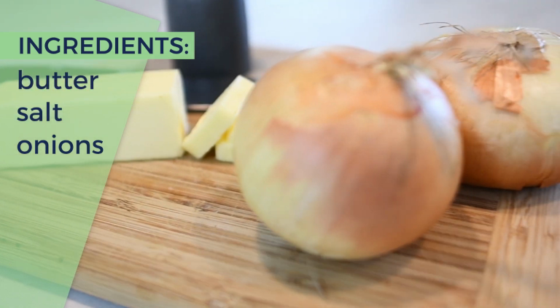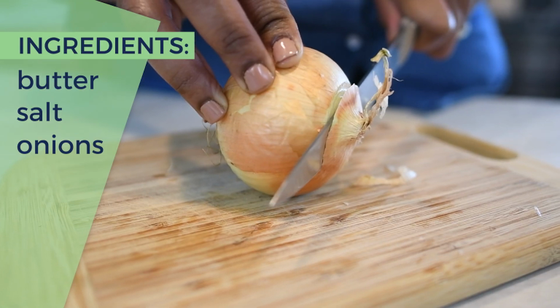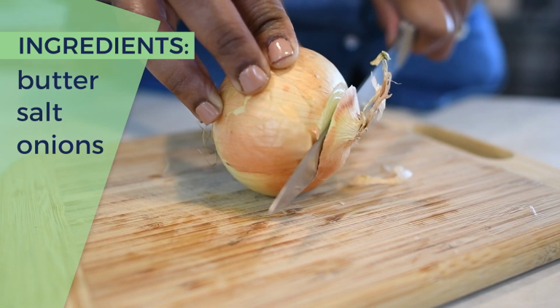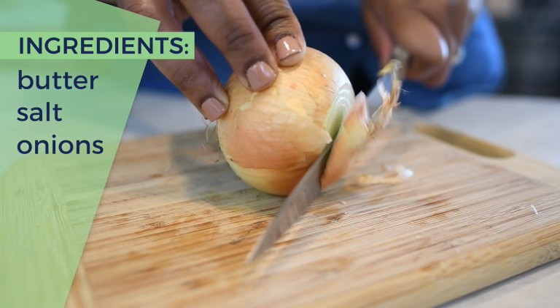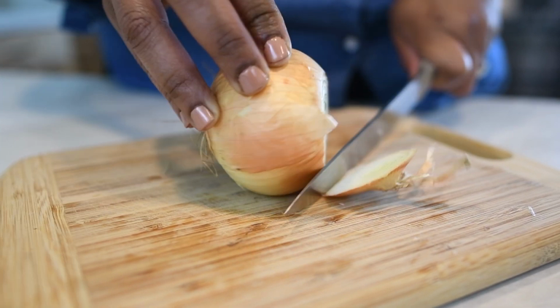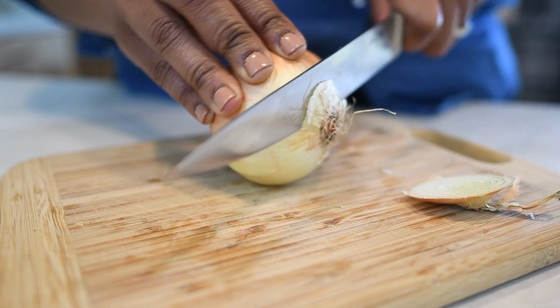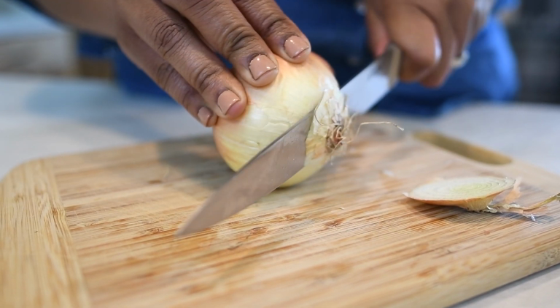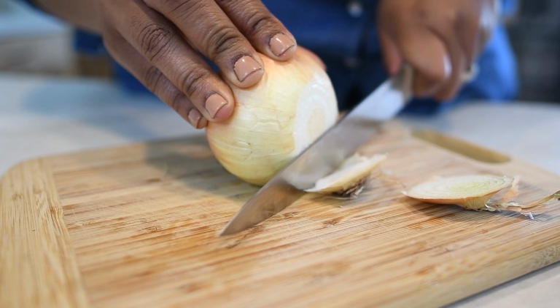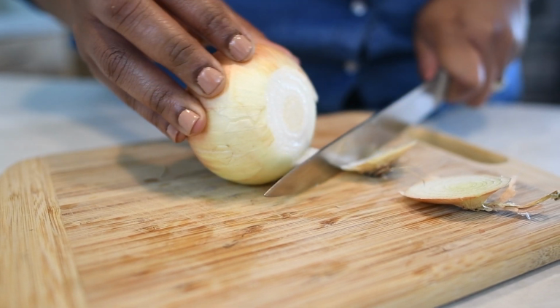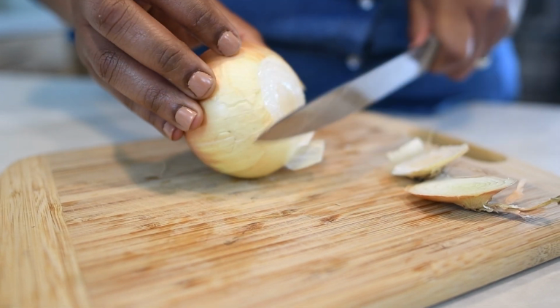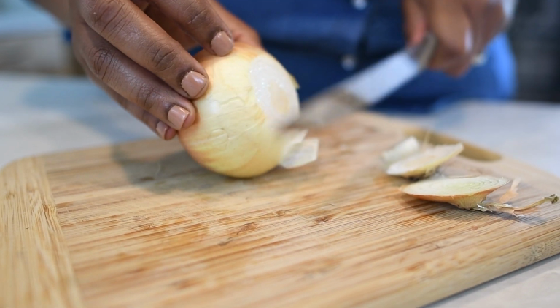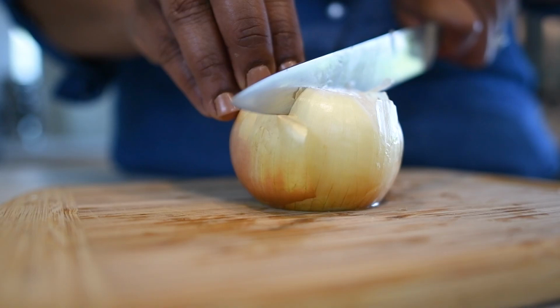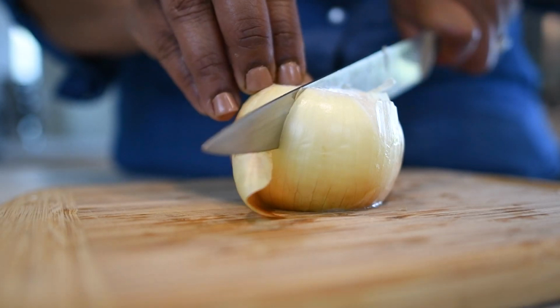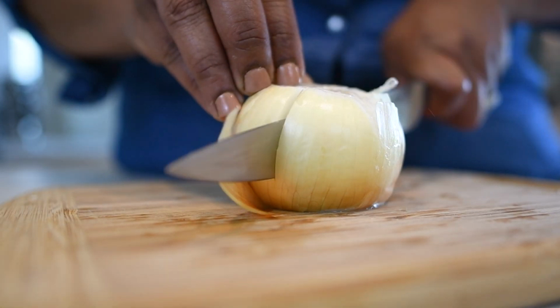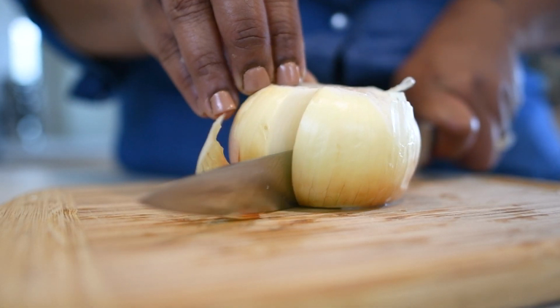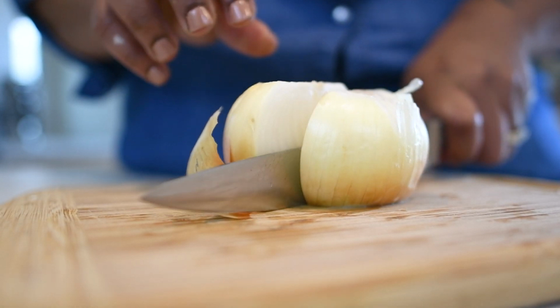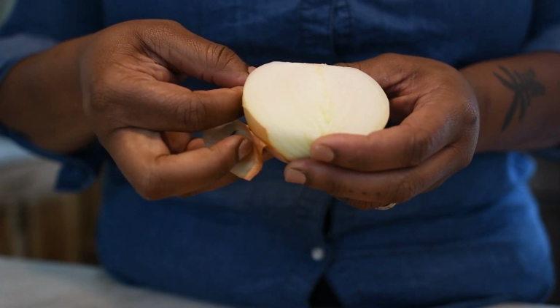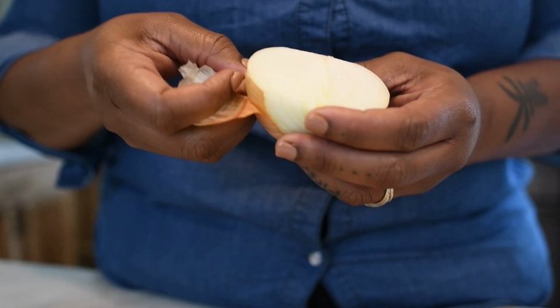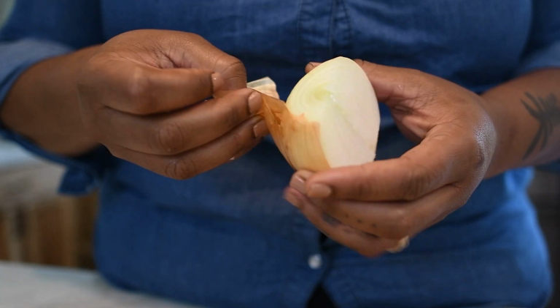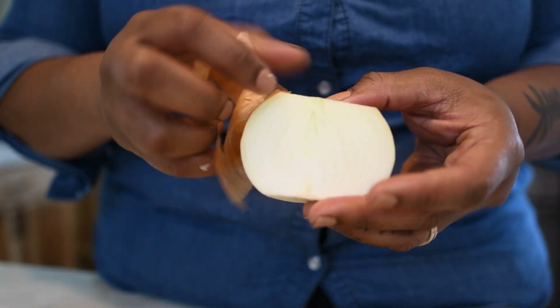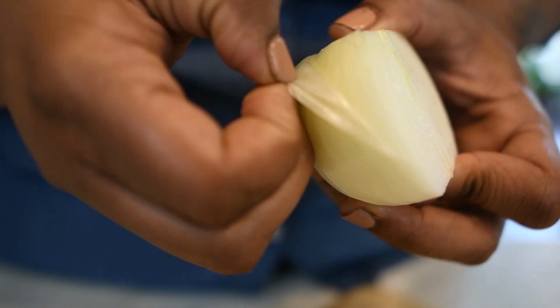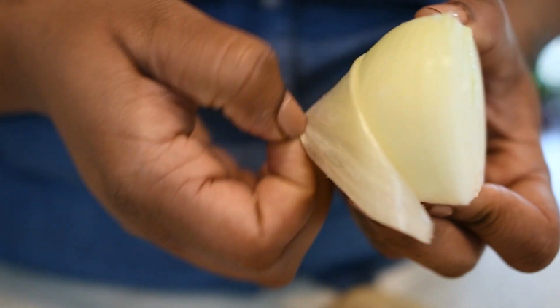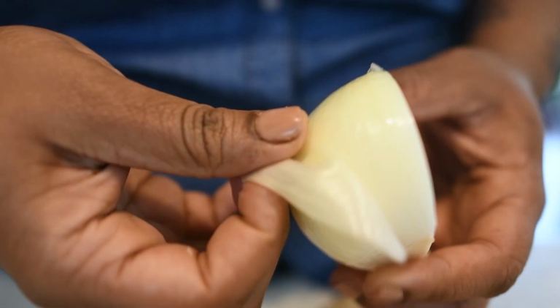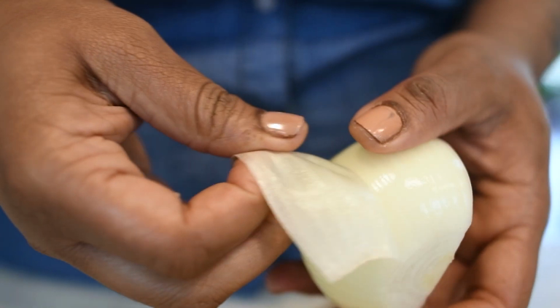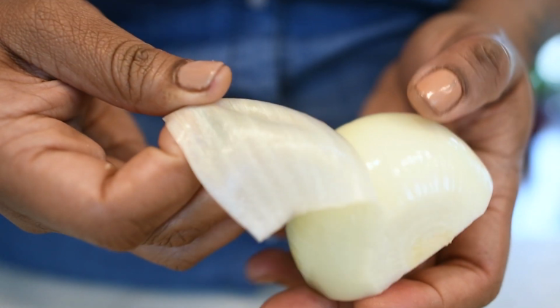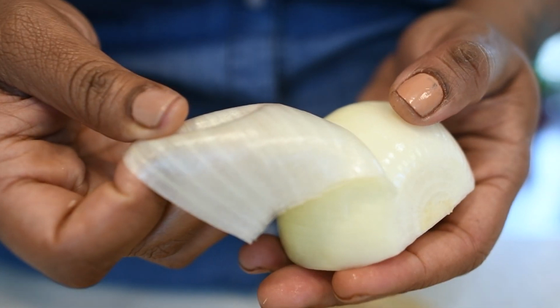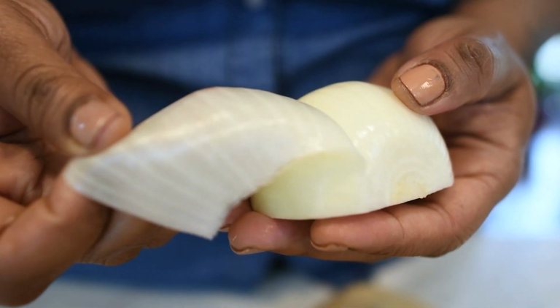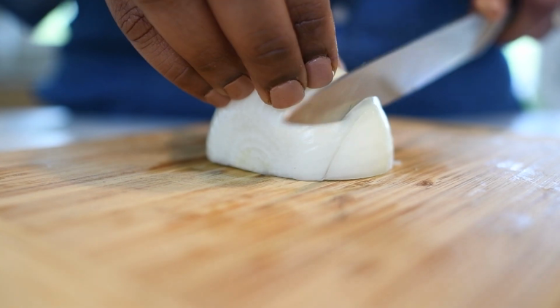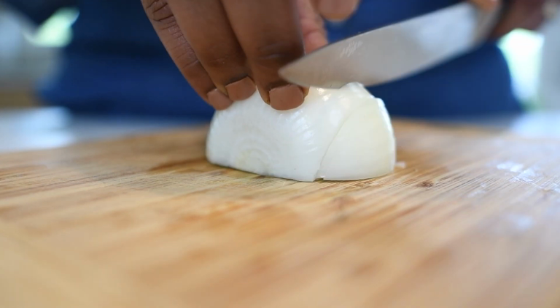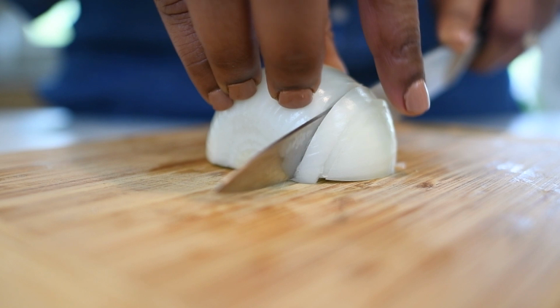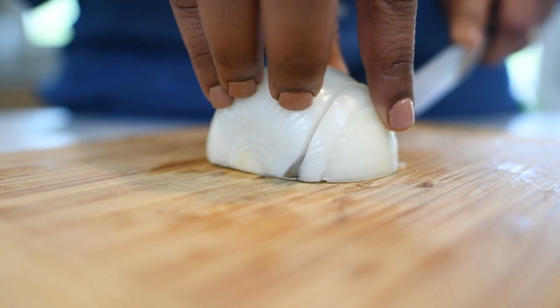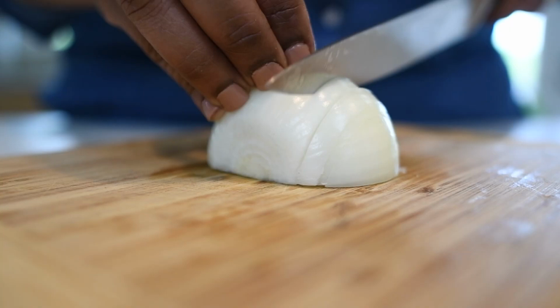First, you're going to cut the top and the root end of the onion and cut directly down the center. Then you're going to peel the skin and the outermost layer off of your onion. Next, you're going to cut parallel to the root ends.